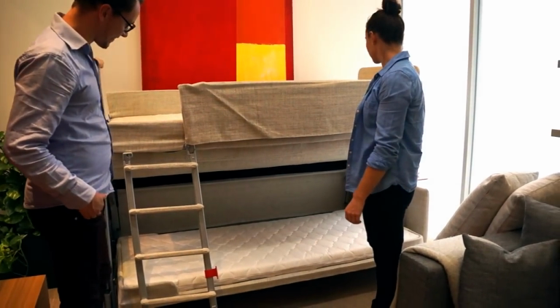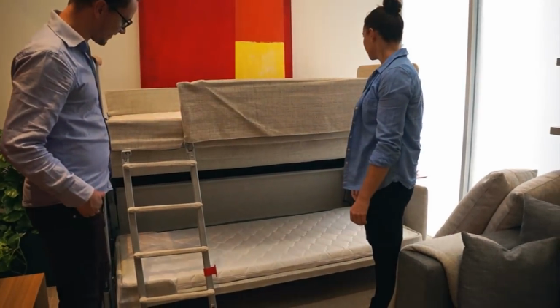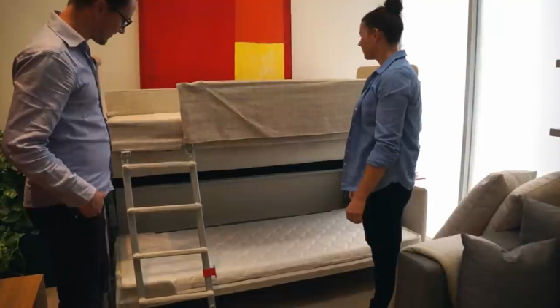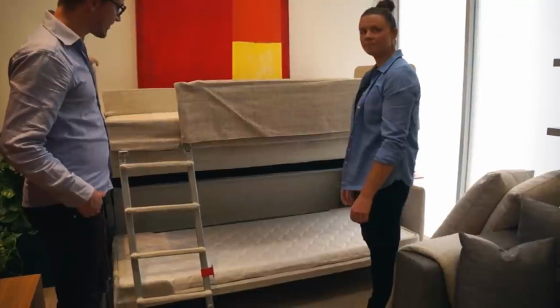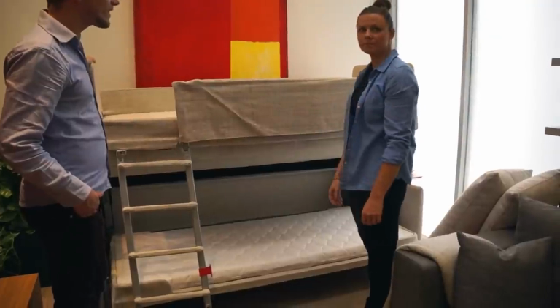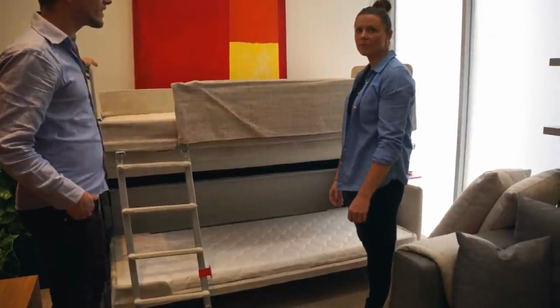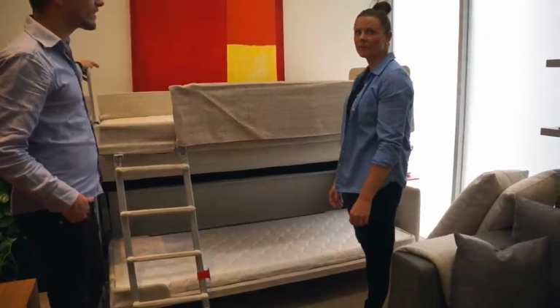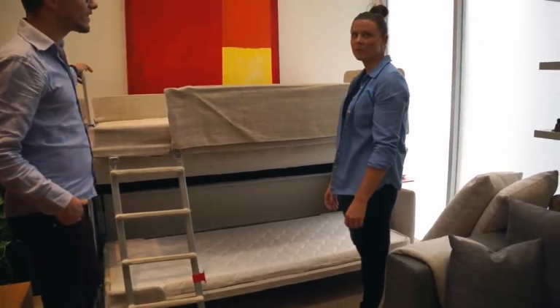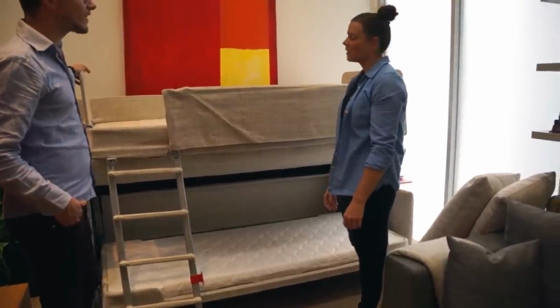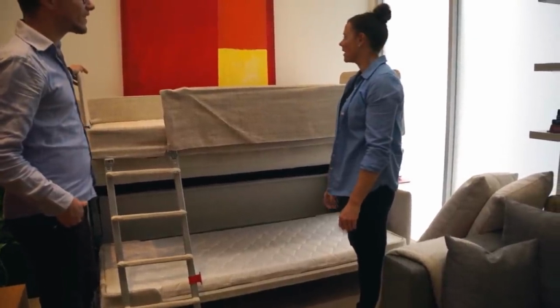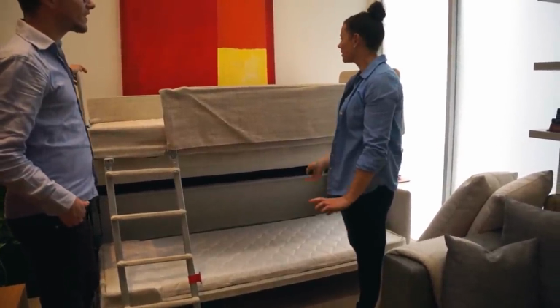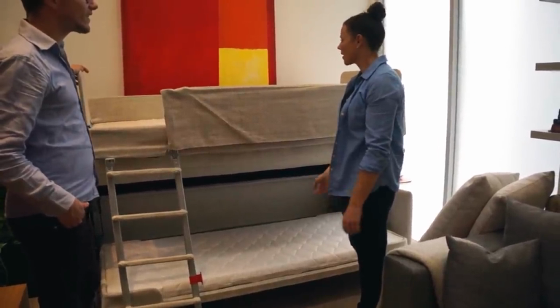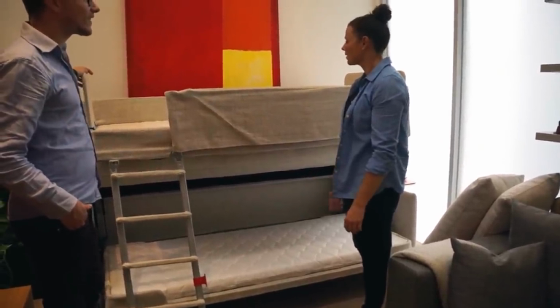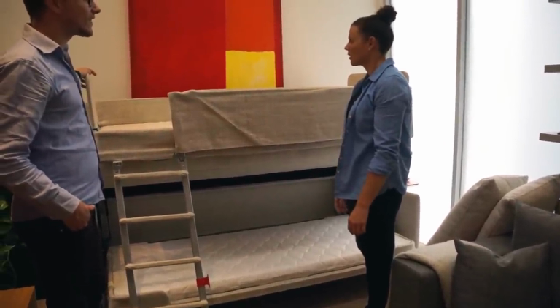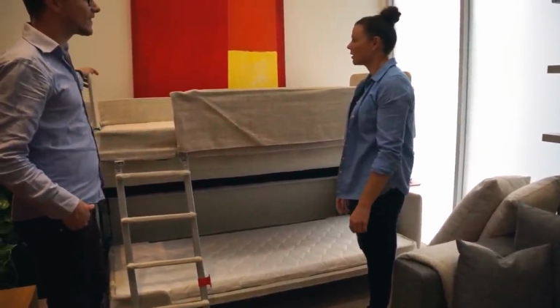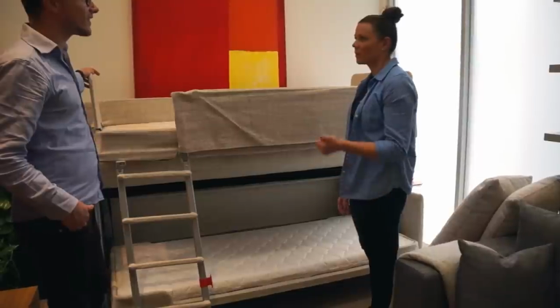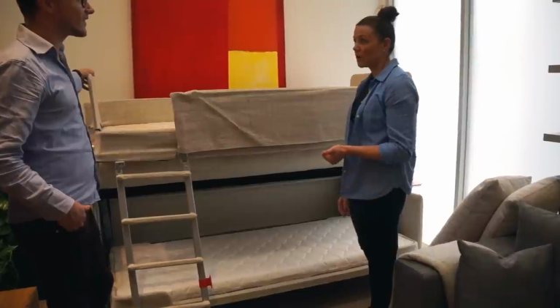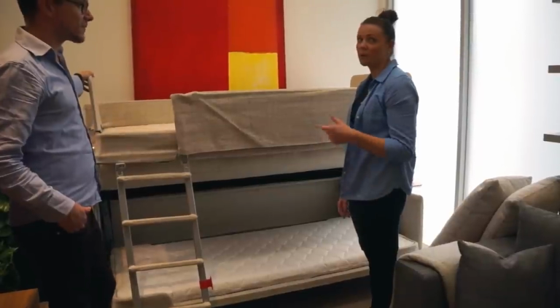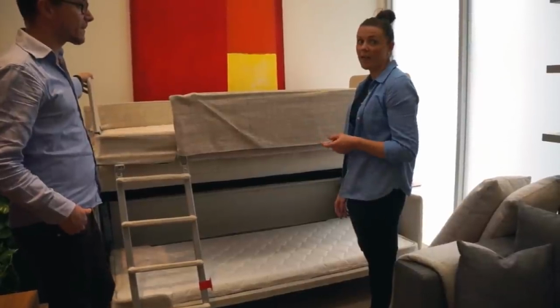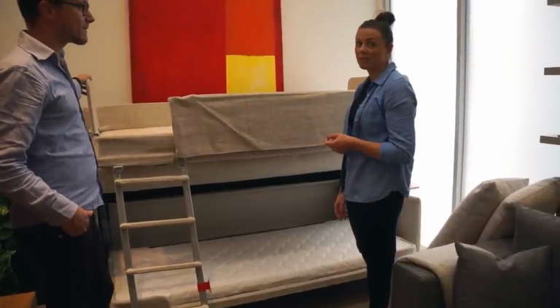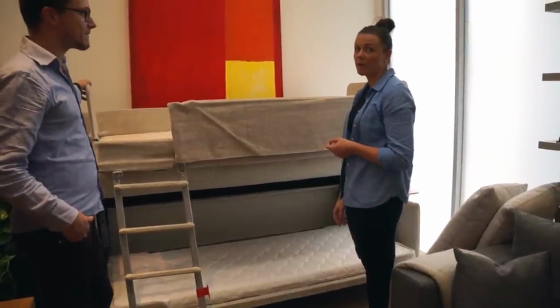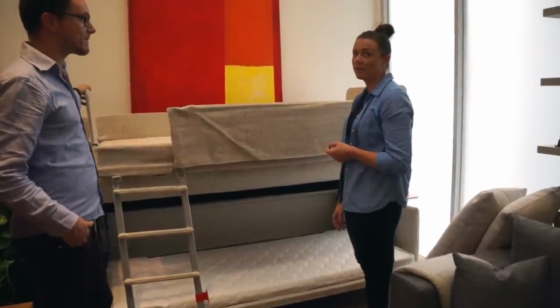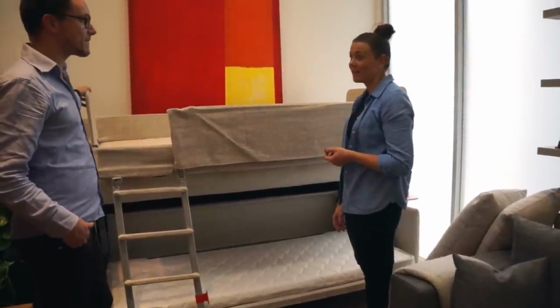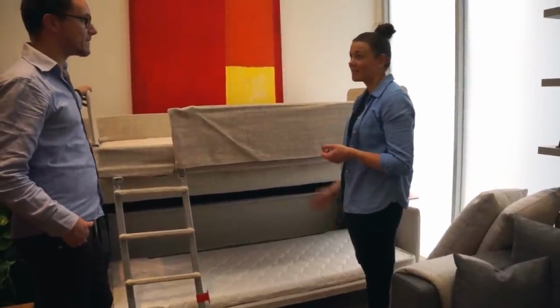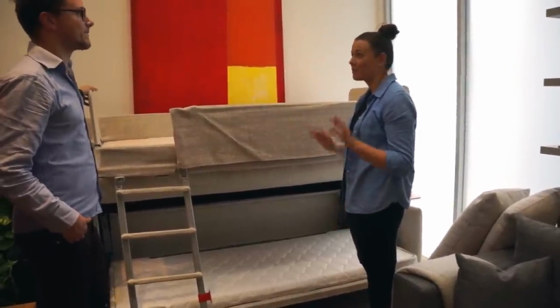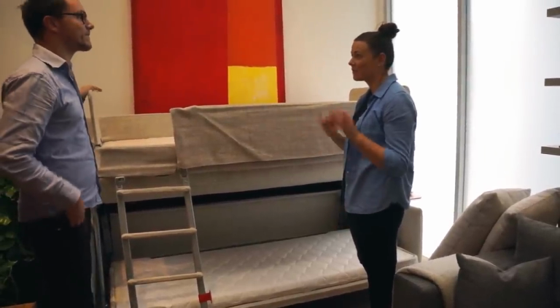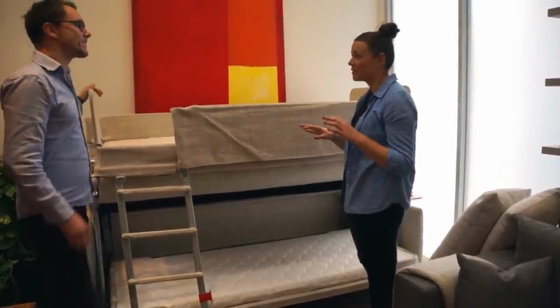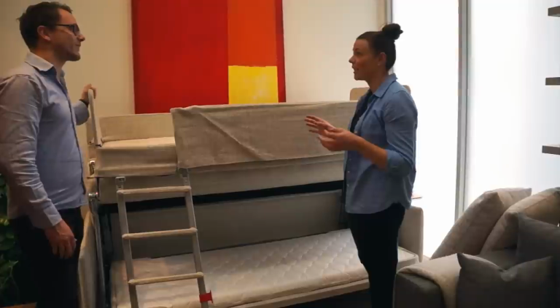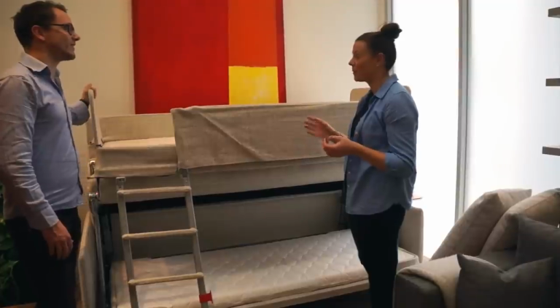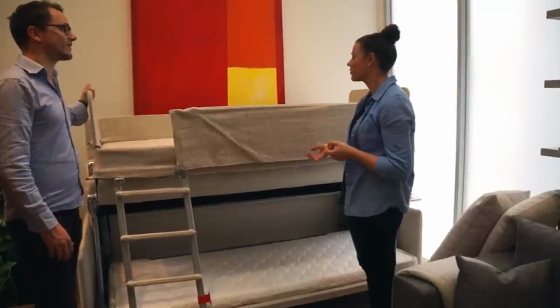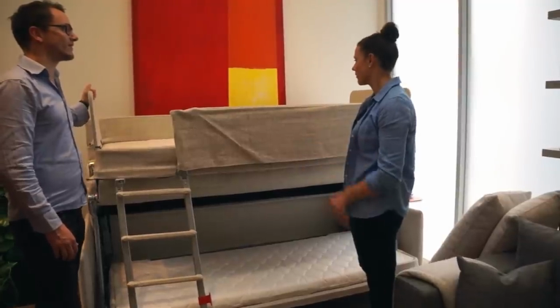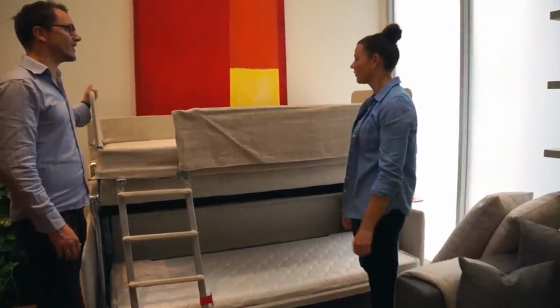What kind of people usually buy it? Is it for a guest house? It depends on our market. We're in New York, we're in LA, we're in Canada. So it depends what region you're in and what people are really shopping for this stuff for.